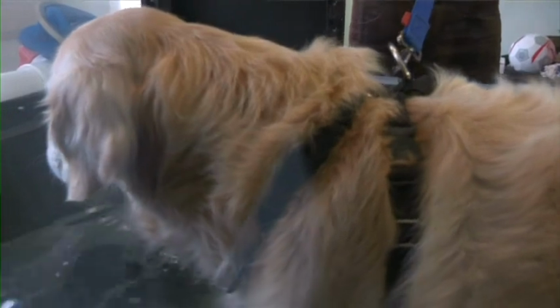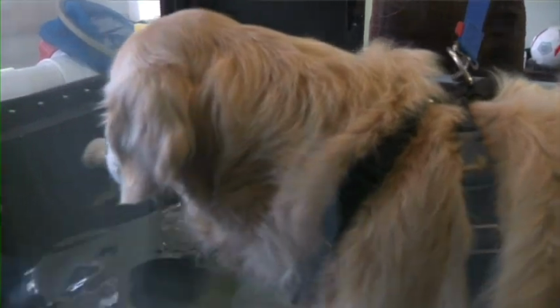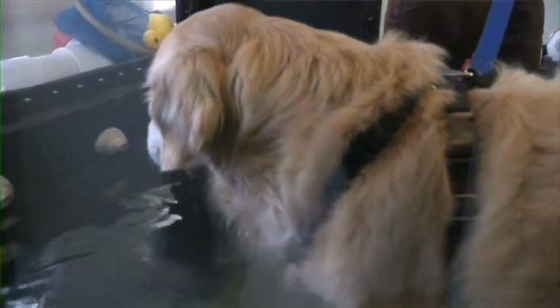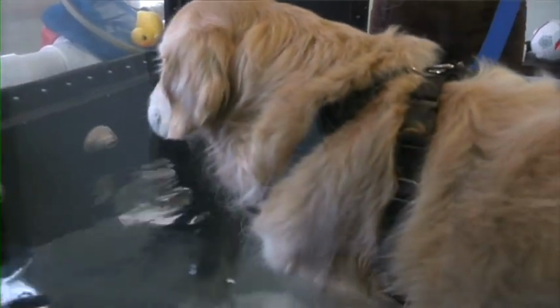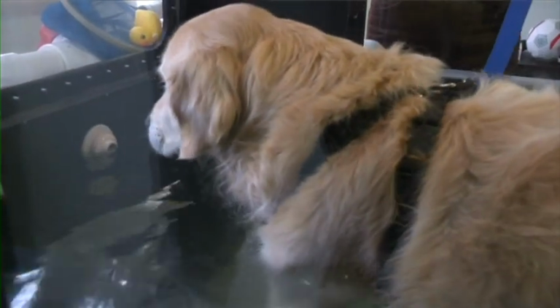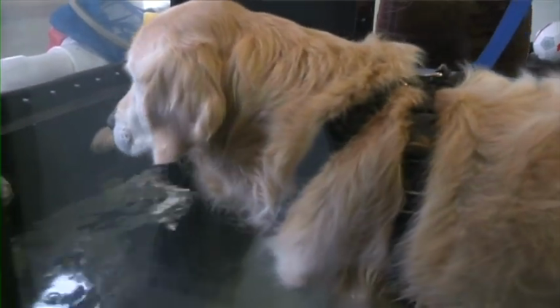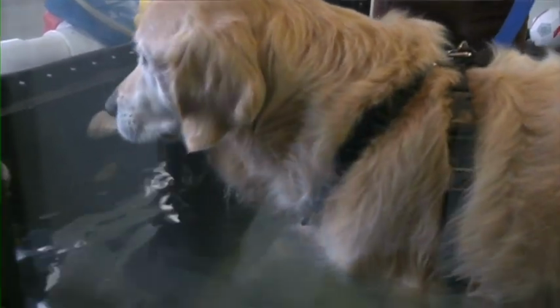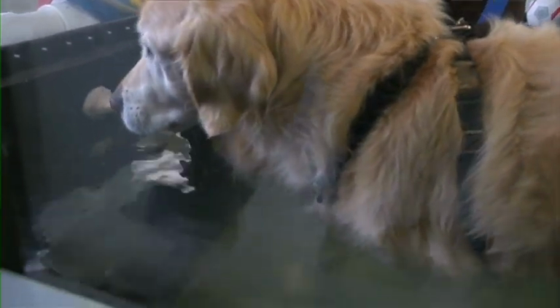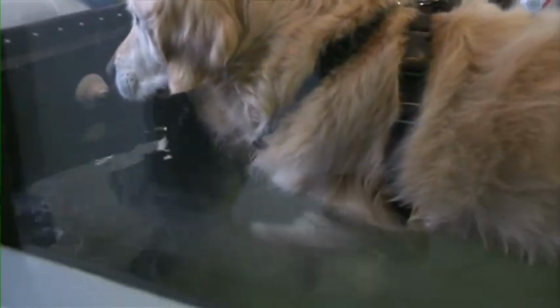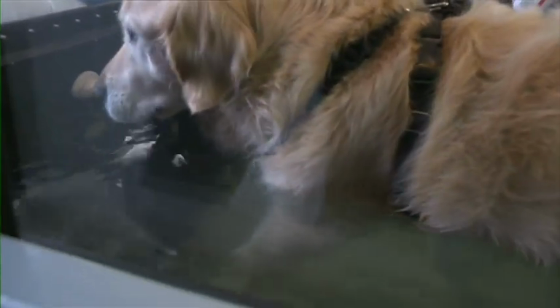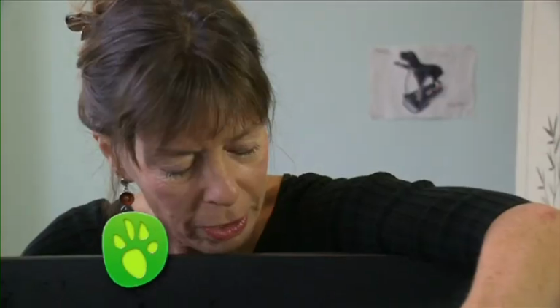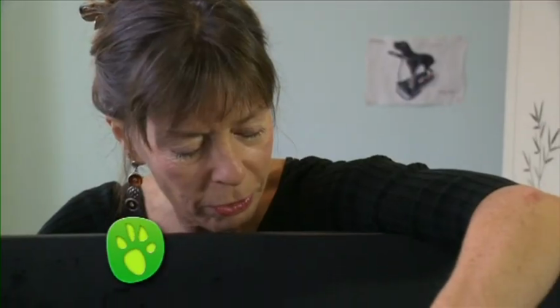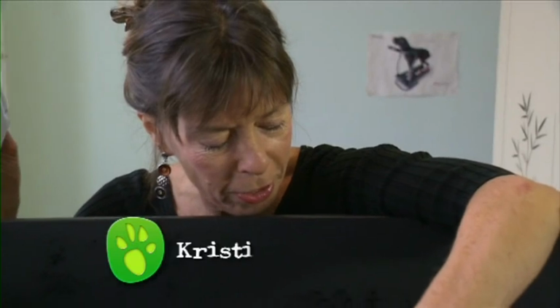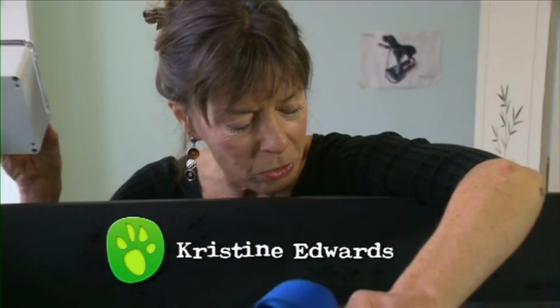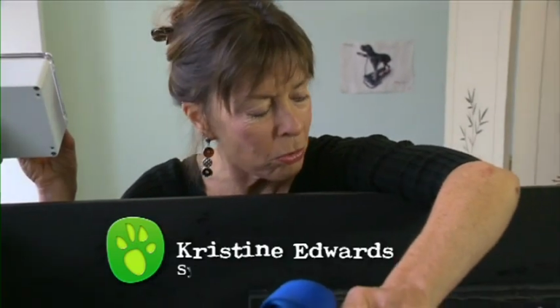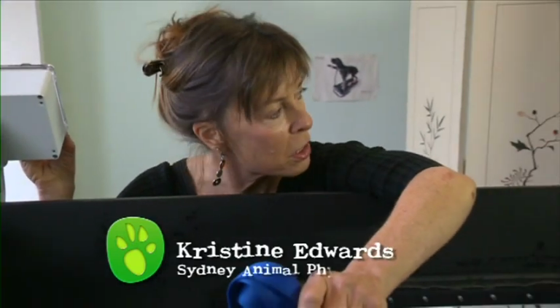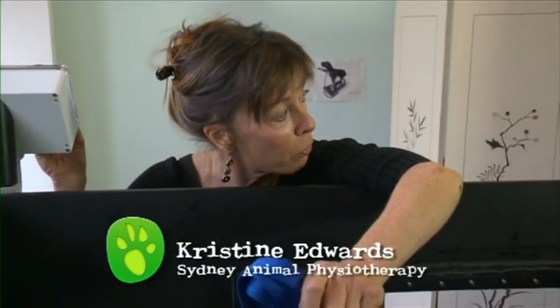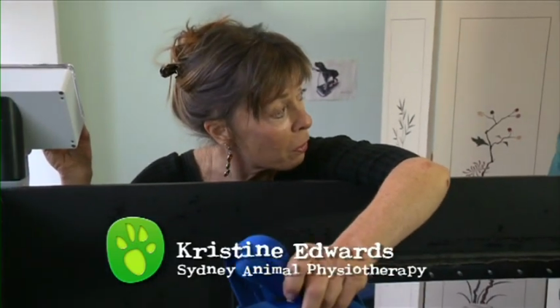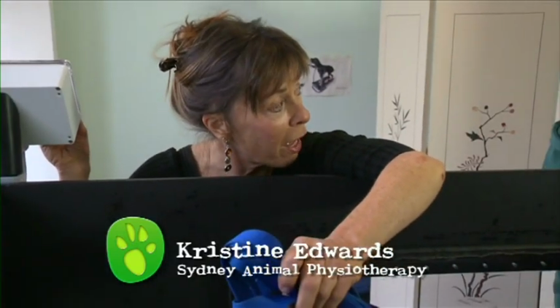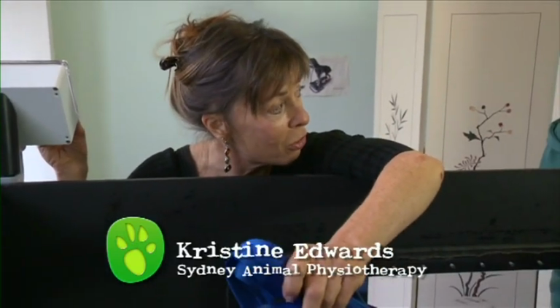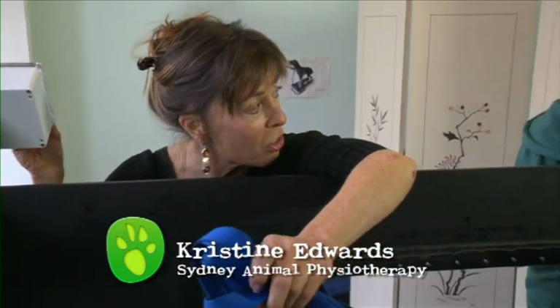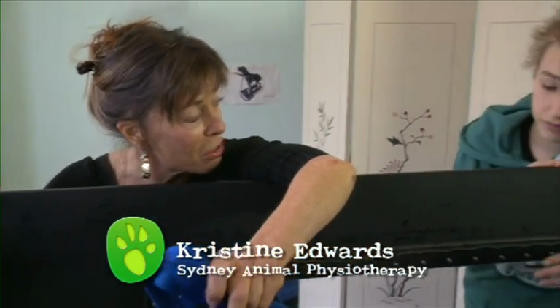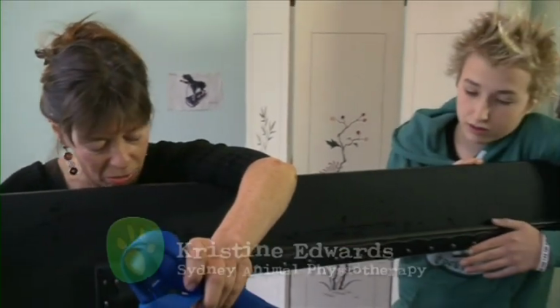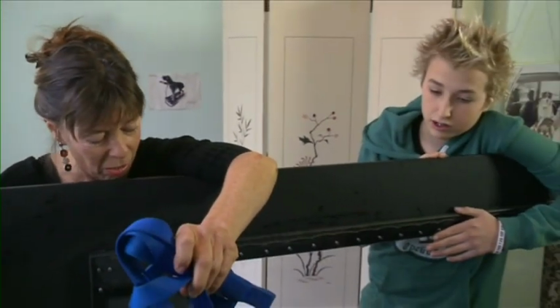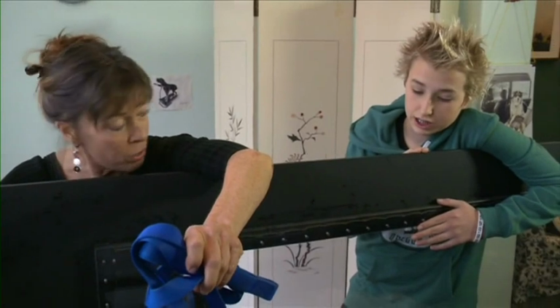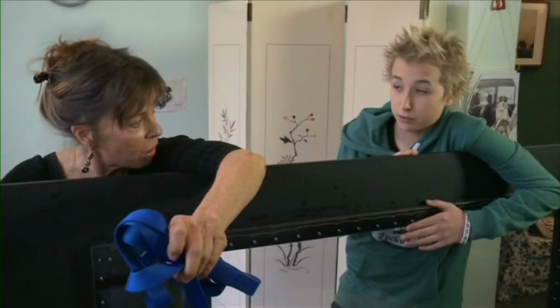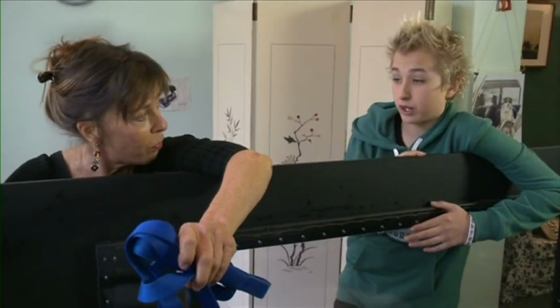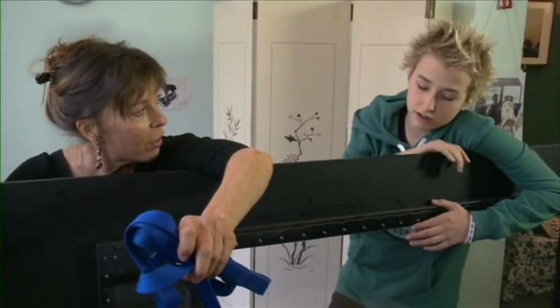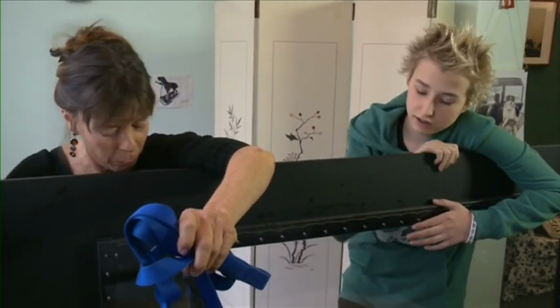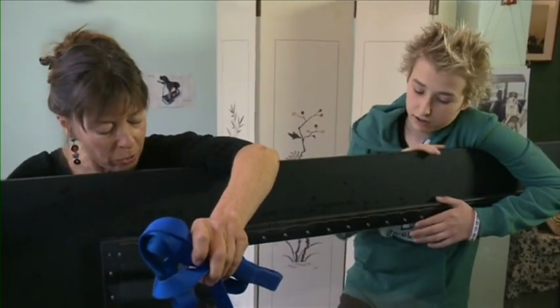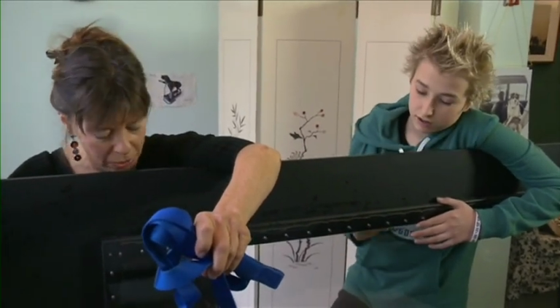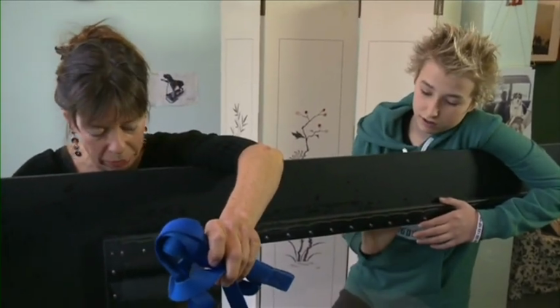It's about three times harder than walking on the ground. You can make it very fast or really slow, depending on age, size, injury, and type of breed — all that stuff.